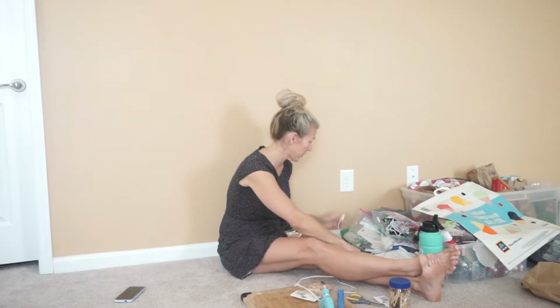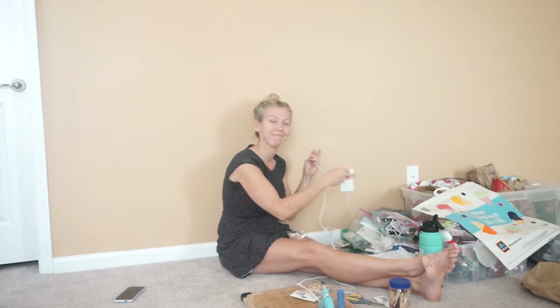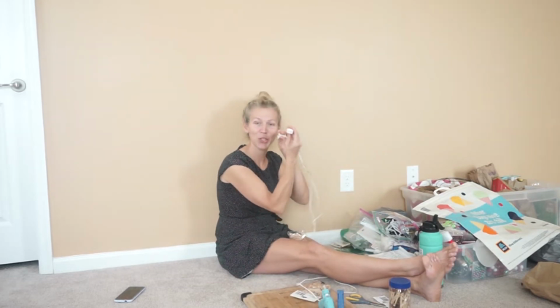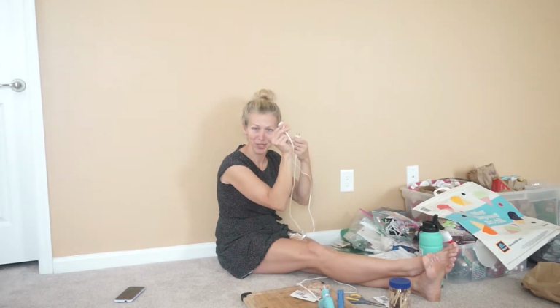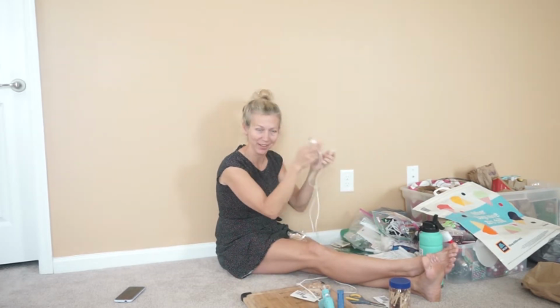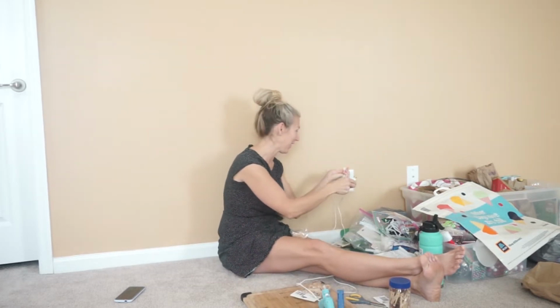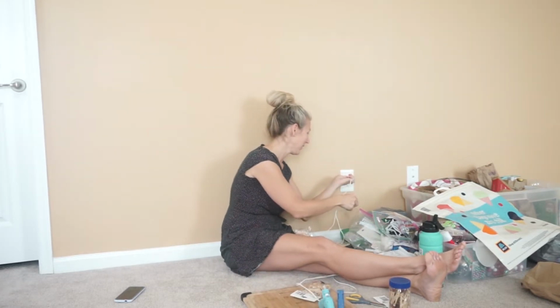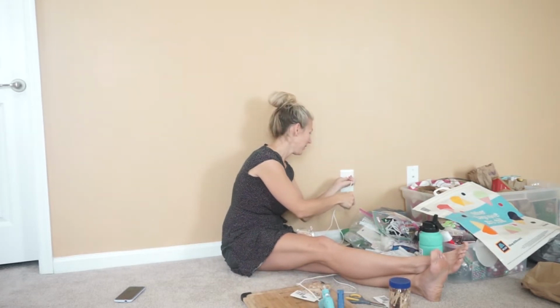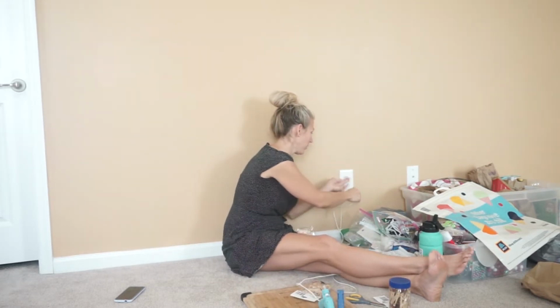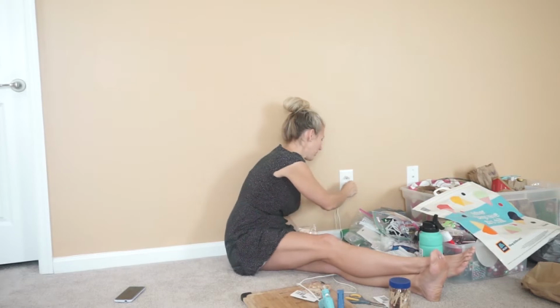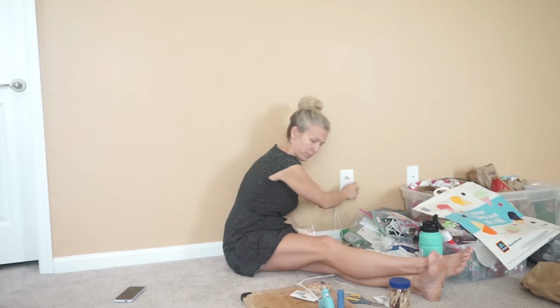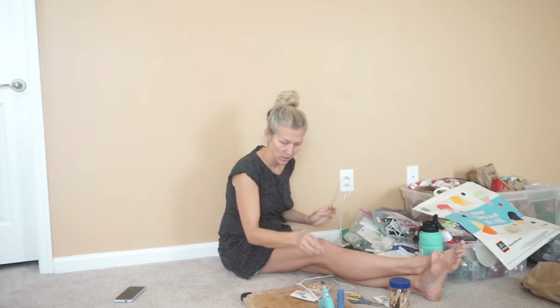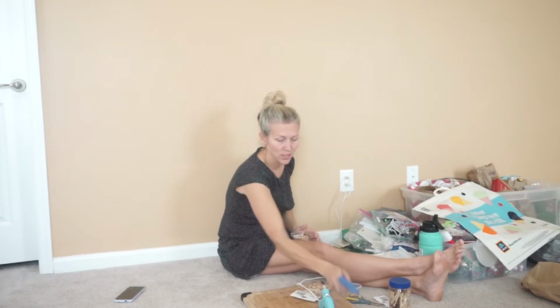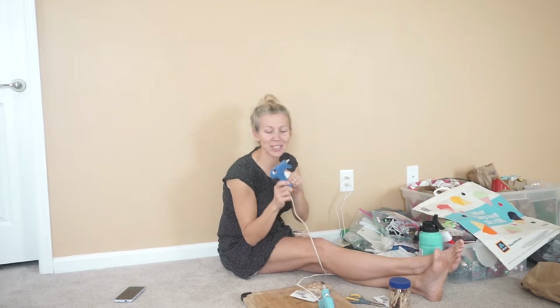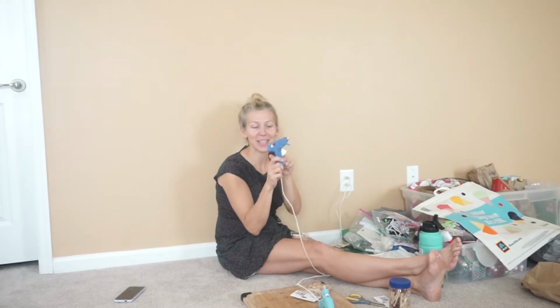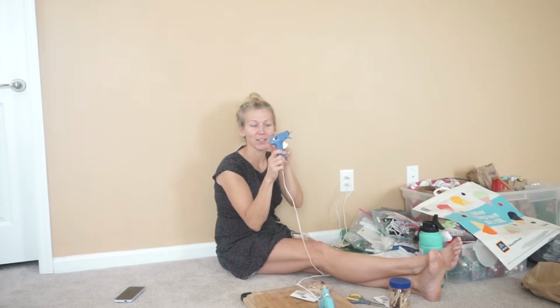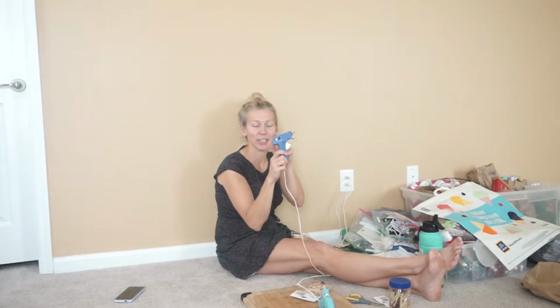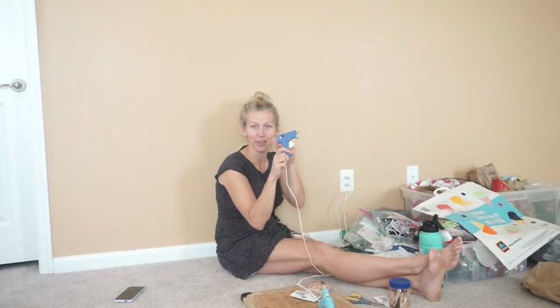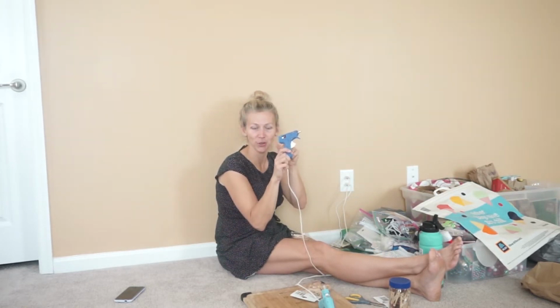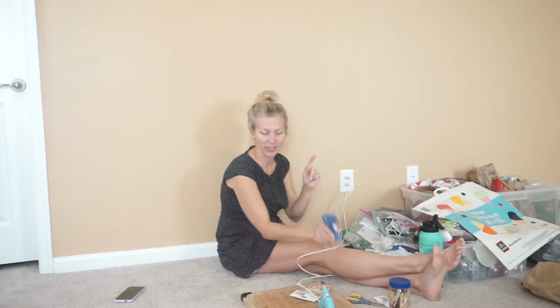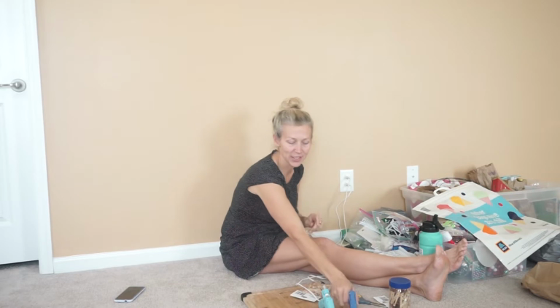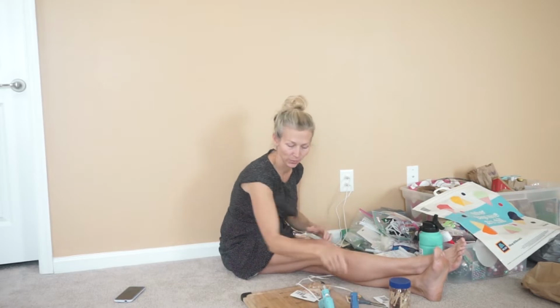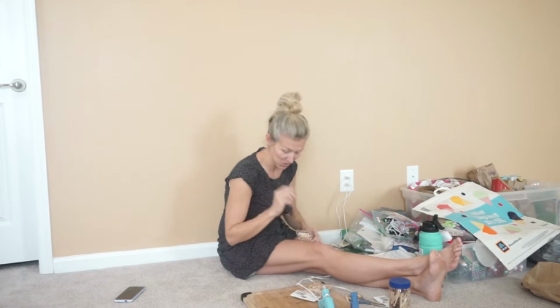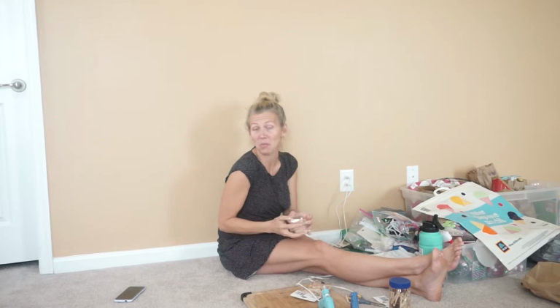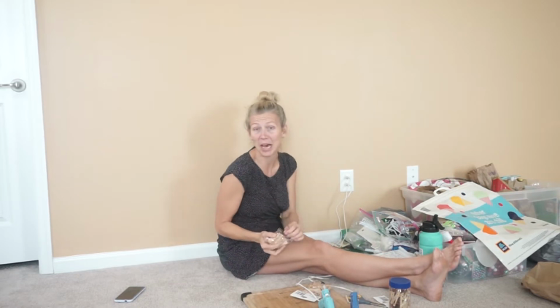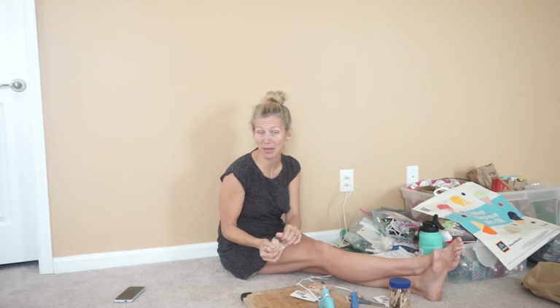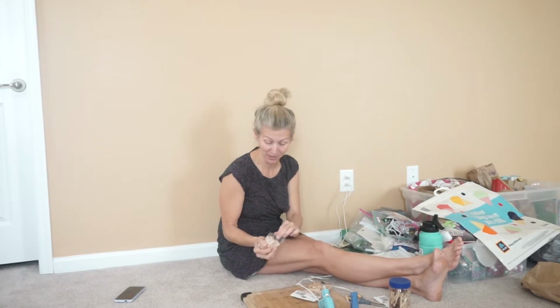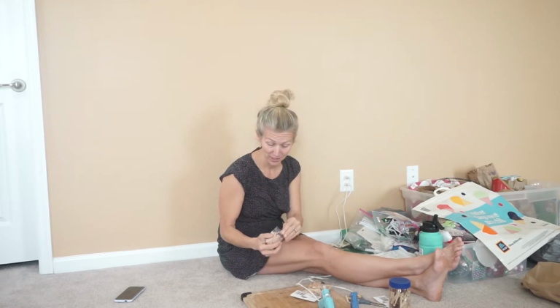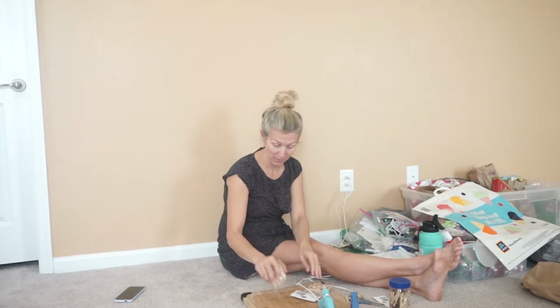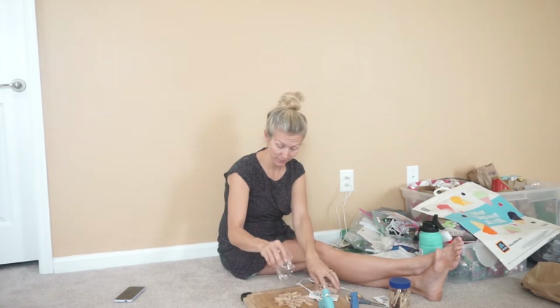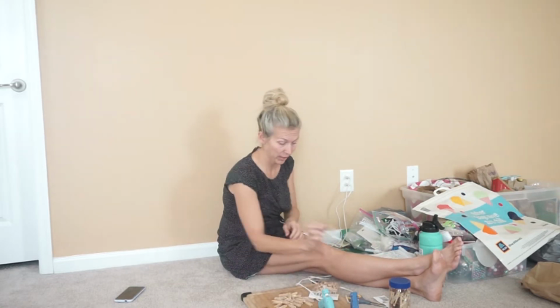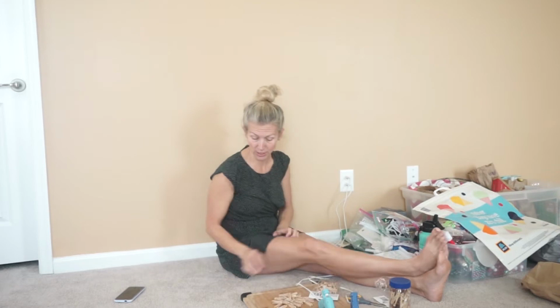Whoops! So I've got to plug in the hot glue guns here. This one has like a glittery red glue in it, so I don't know. I might use that — it might be kind of fun. Maybe not. Alright, let's get started.